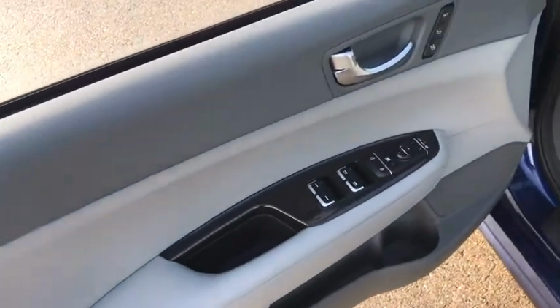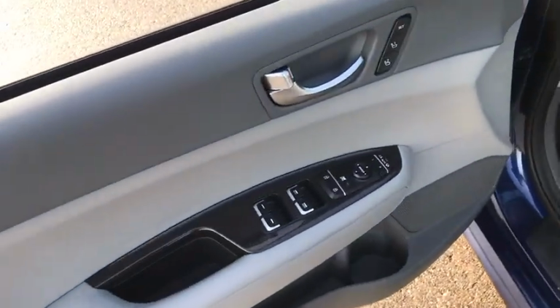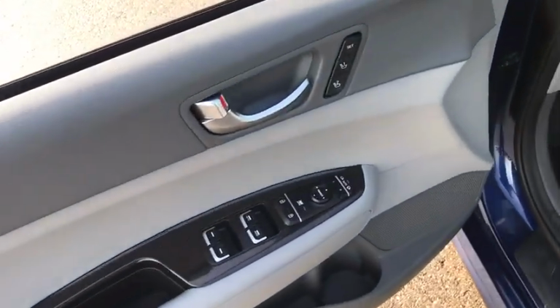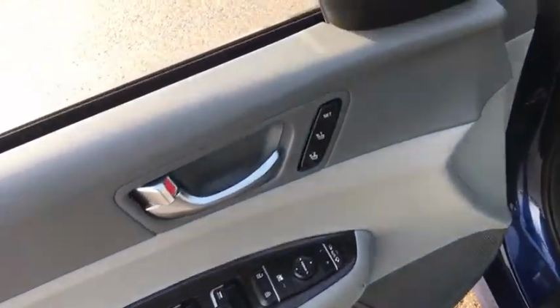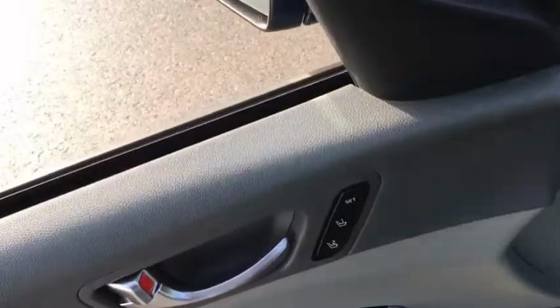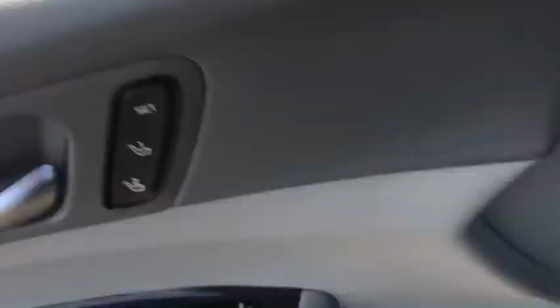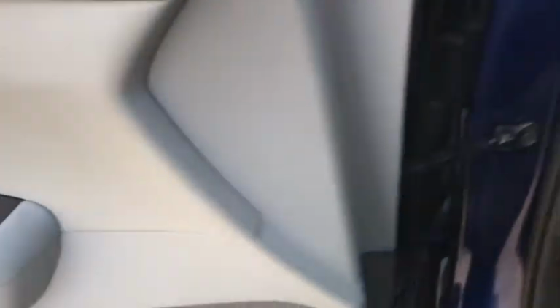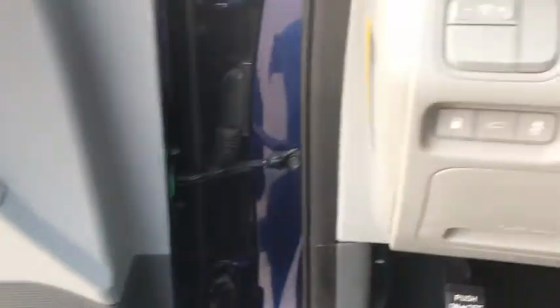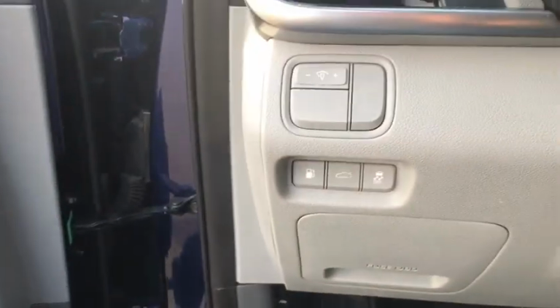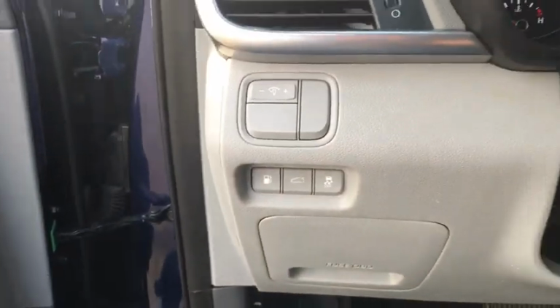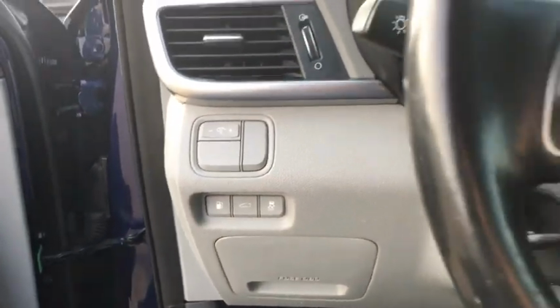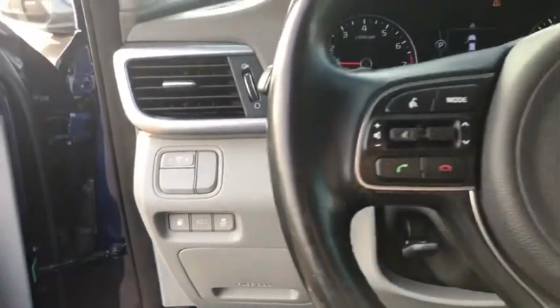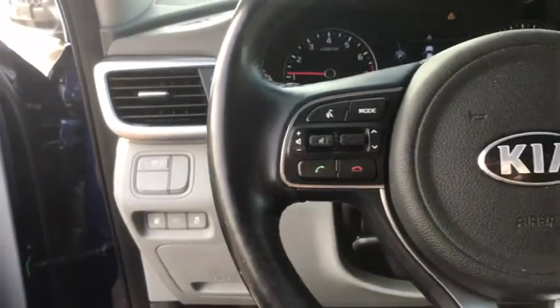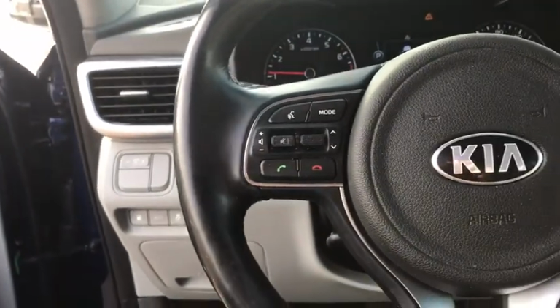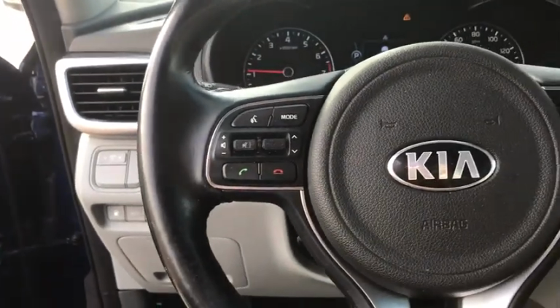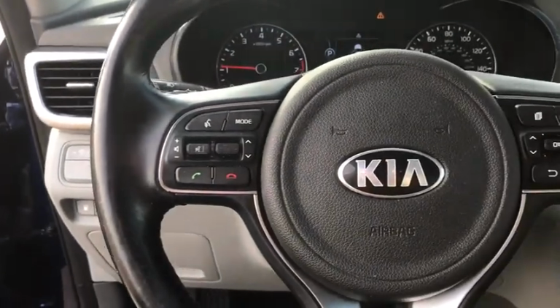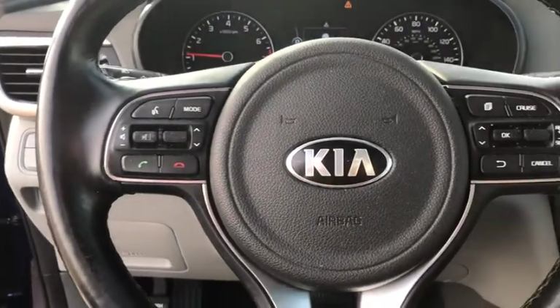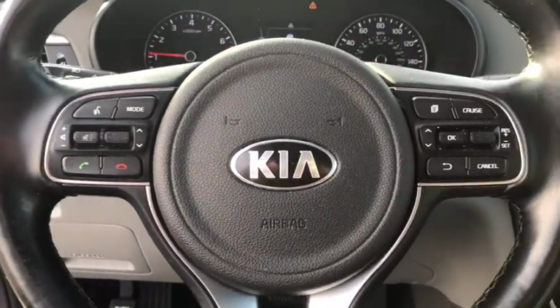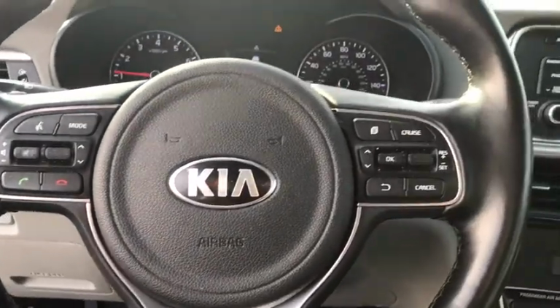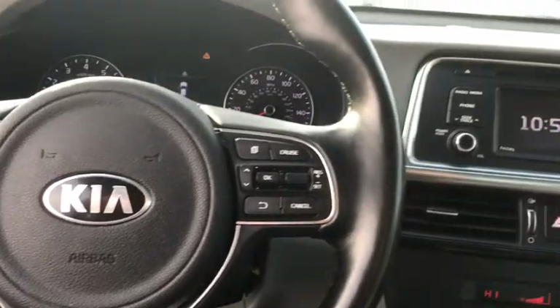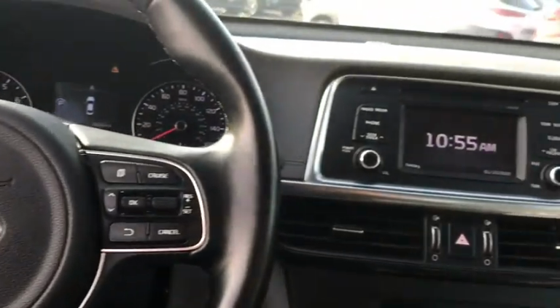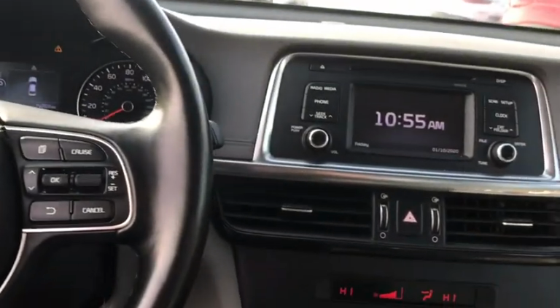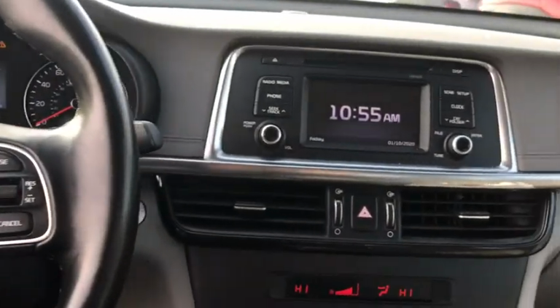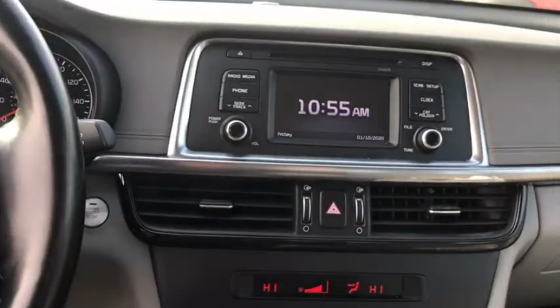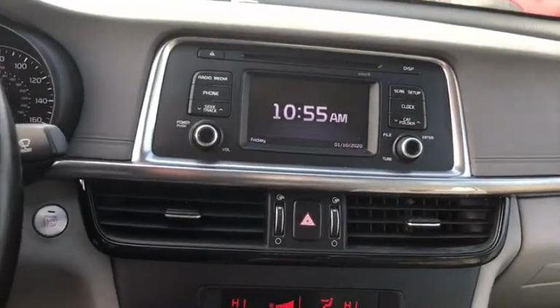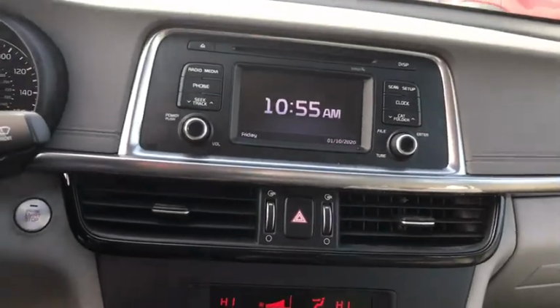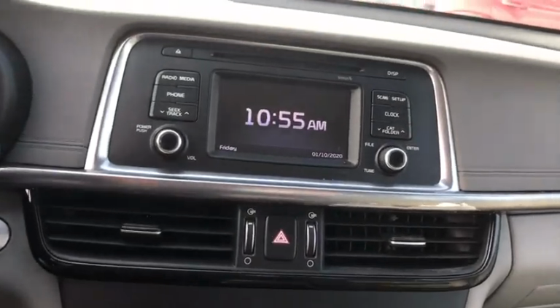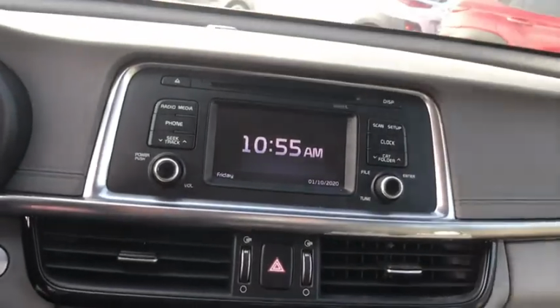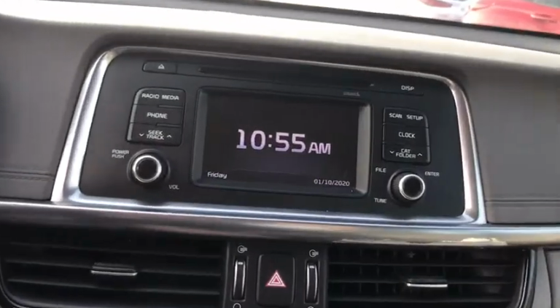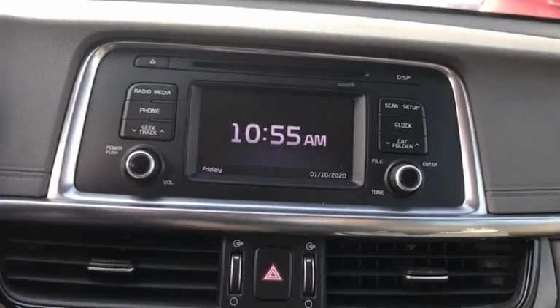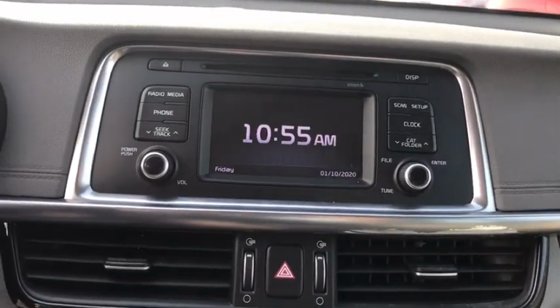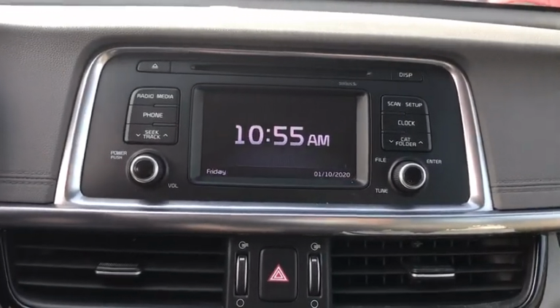Its smooth-flowing lines speak of grace and style and offer a strong hint of European luxury. This vehicle has less than 75,000 miles. Here are some of this vehicle's great options.